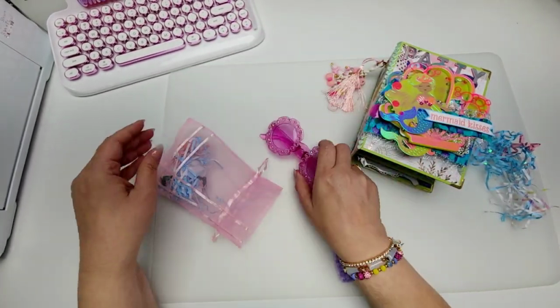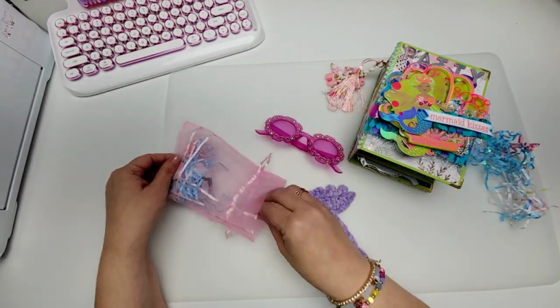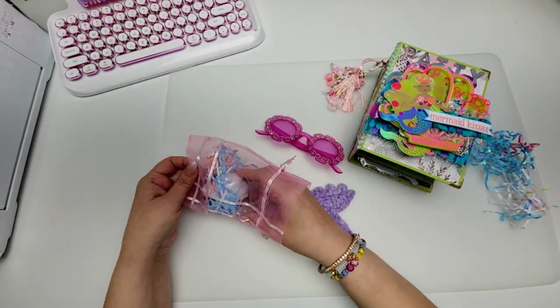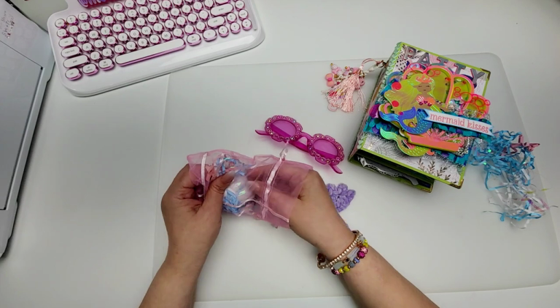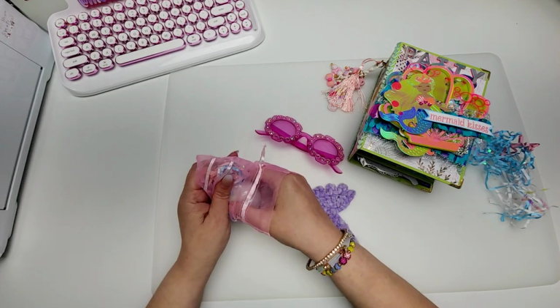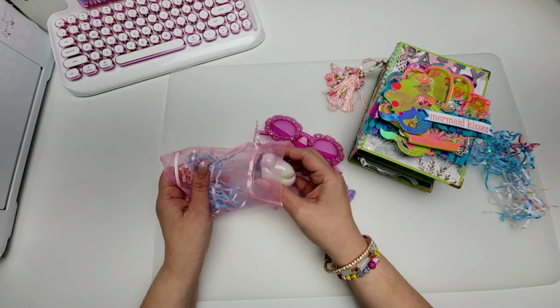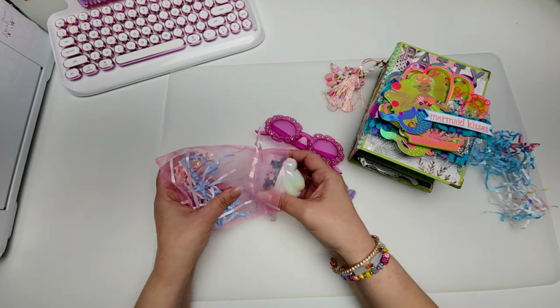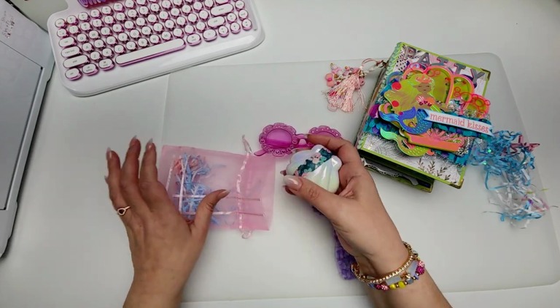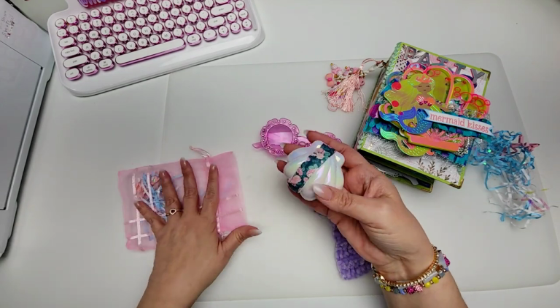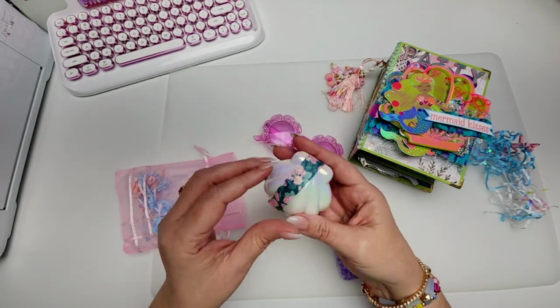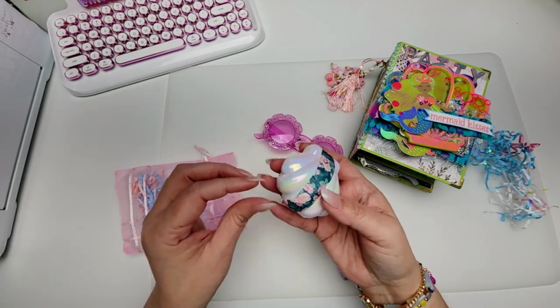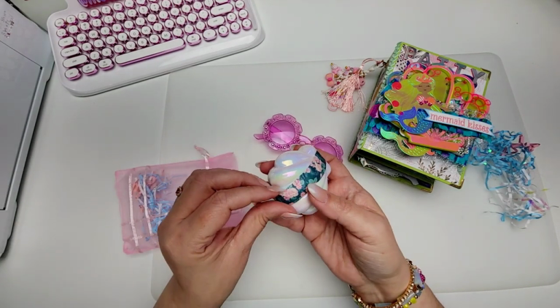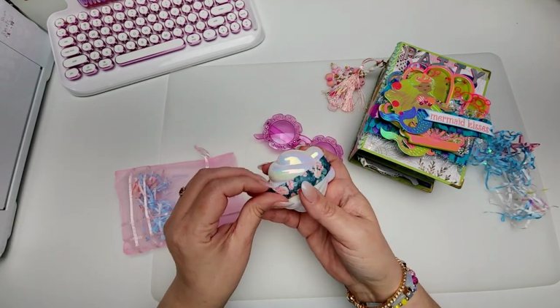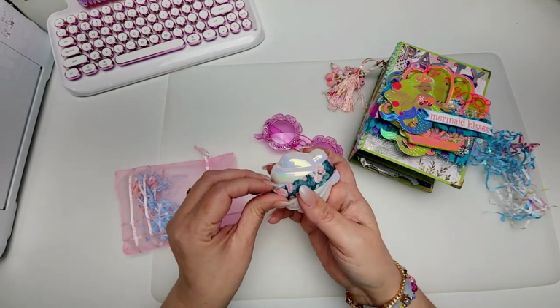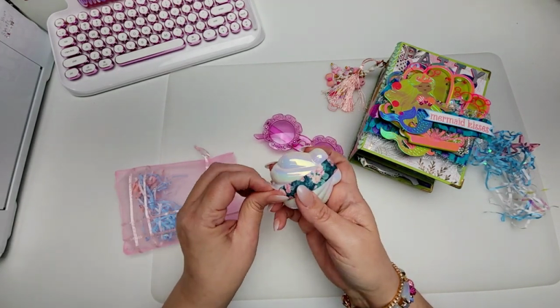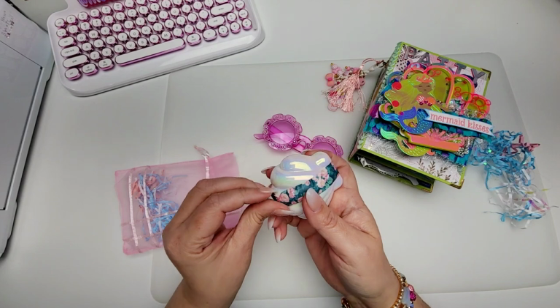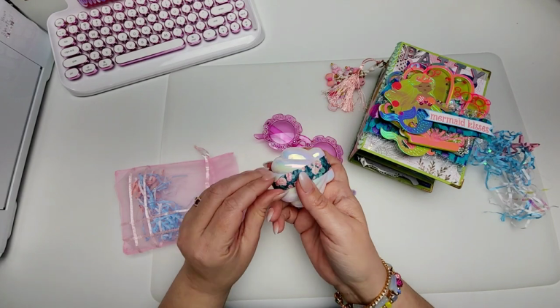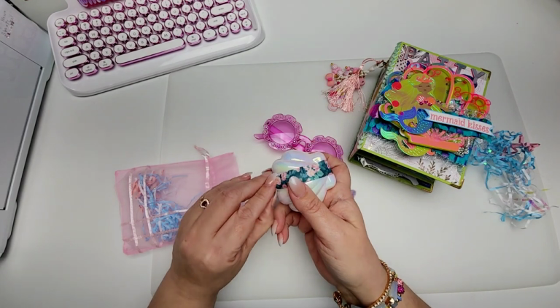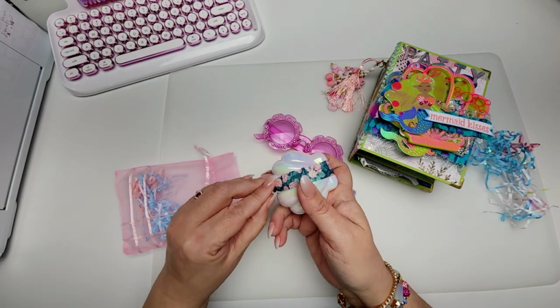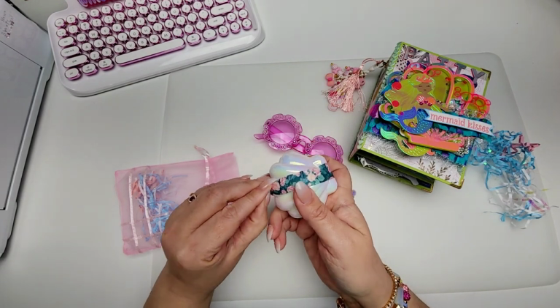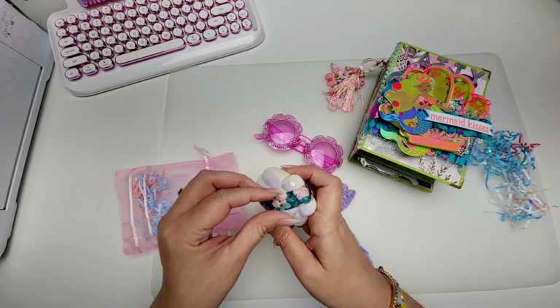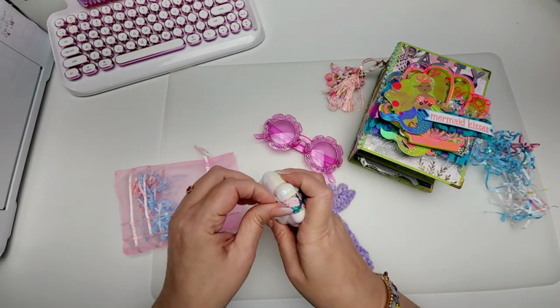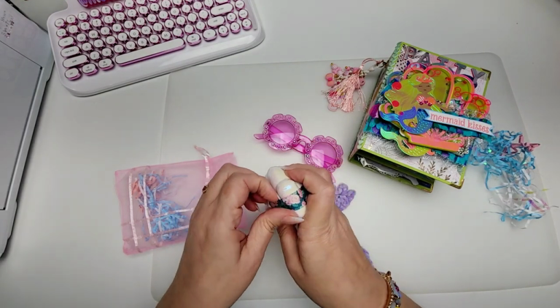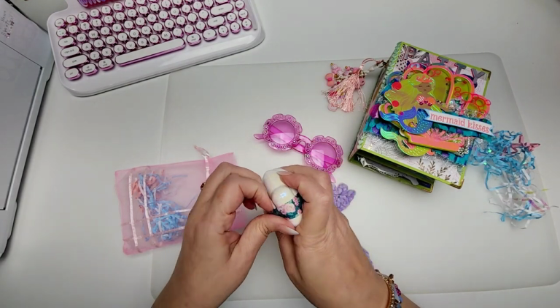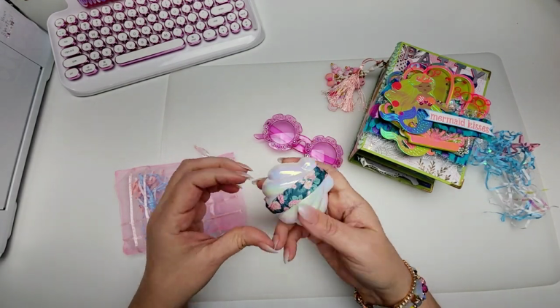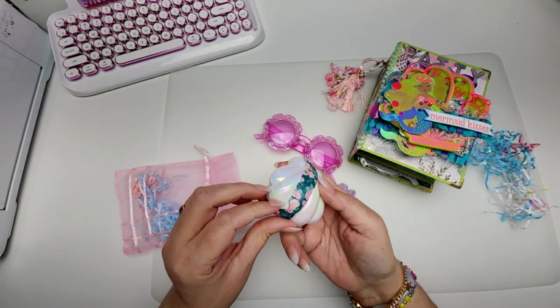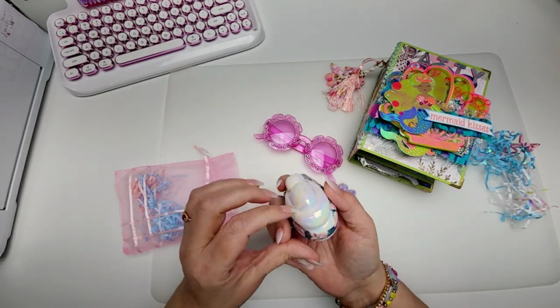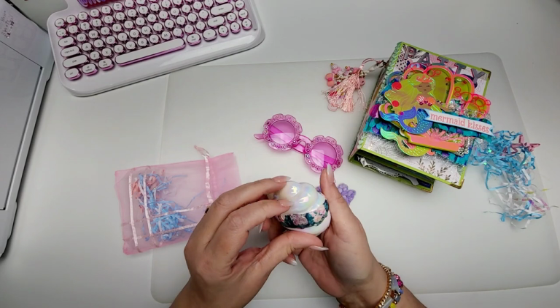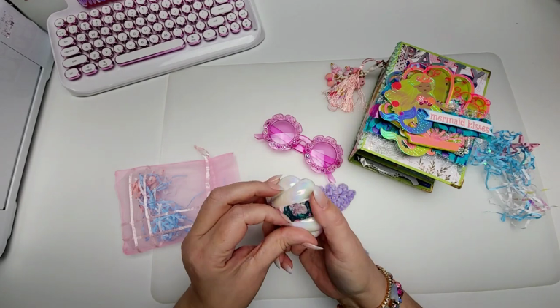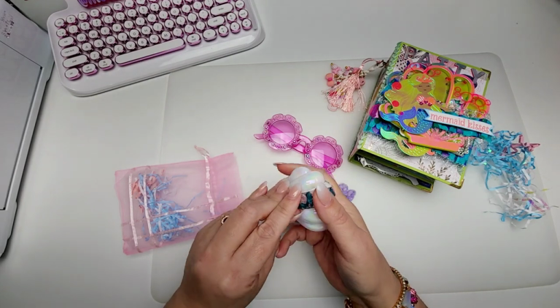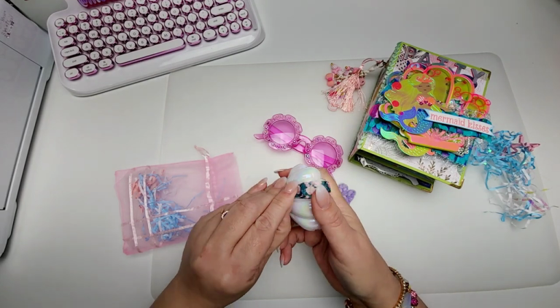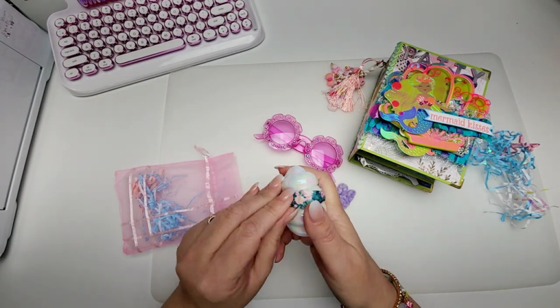I'm going to take a picture and post it at the end of this video. I think that's why she does it — that's what you send me sunnies for, isn't it, Eileen? Because you know that I'm going to put them on and take a silly picture. So fun.